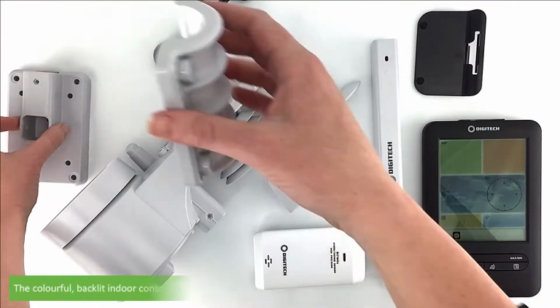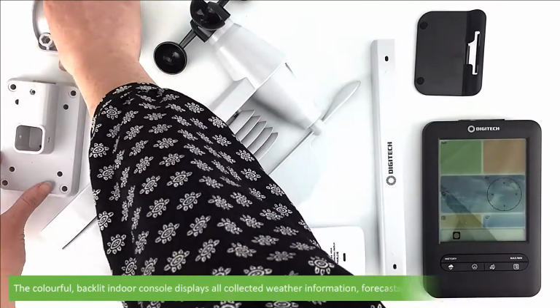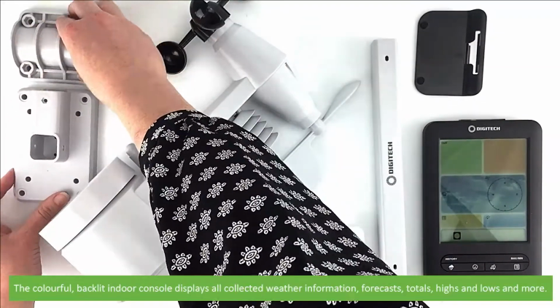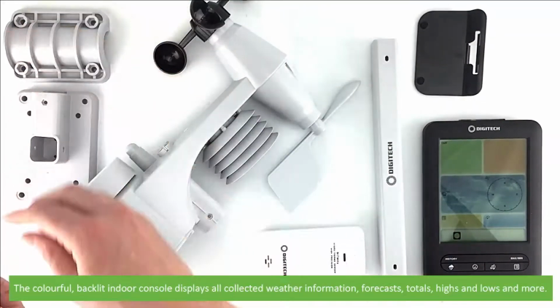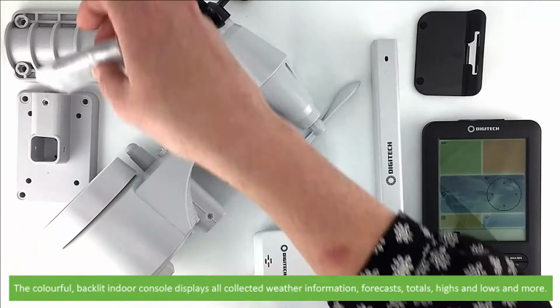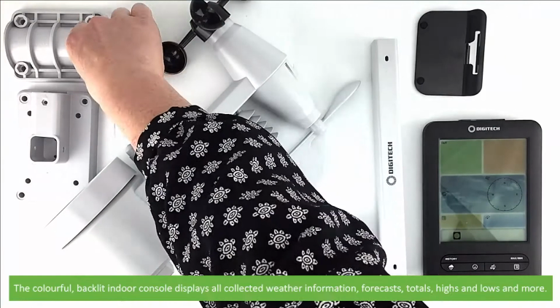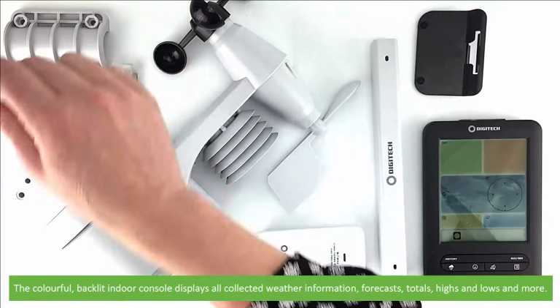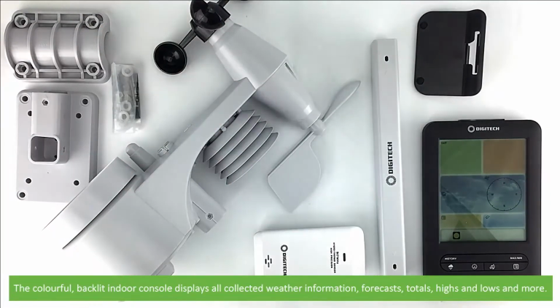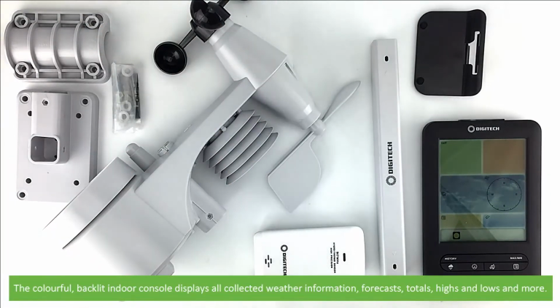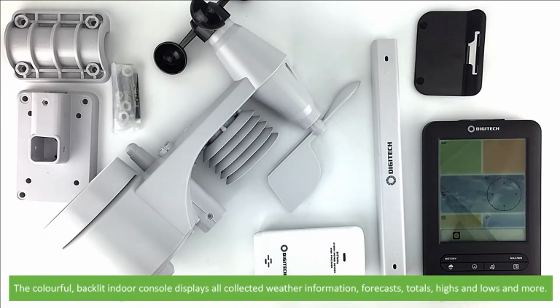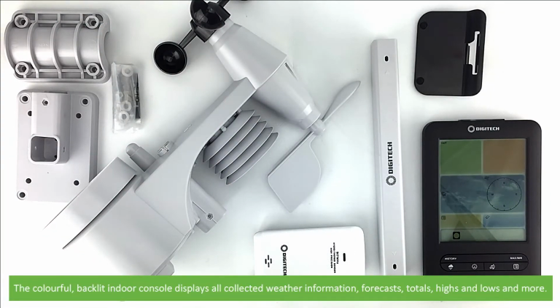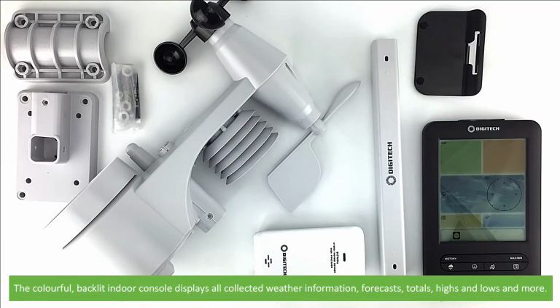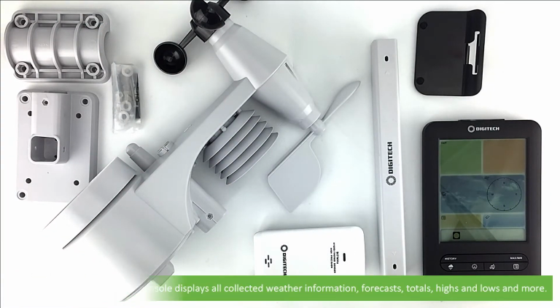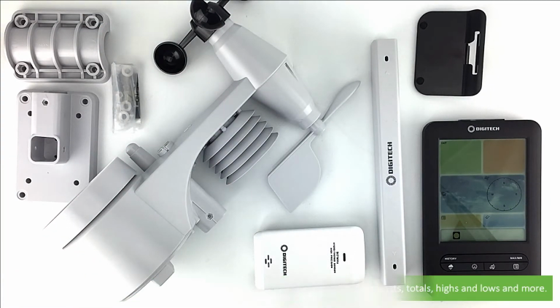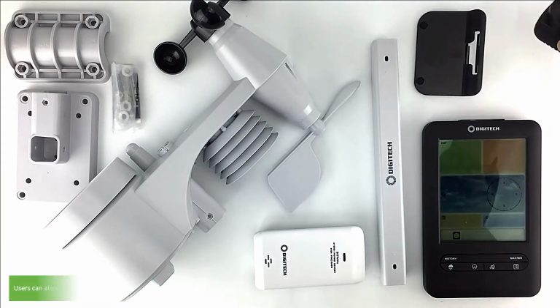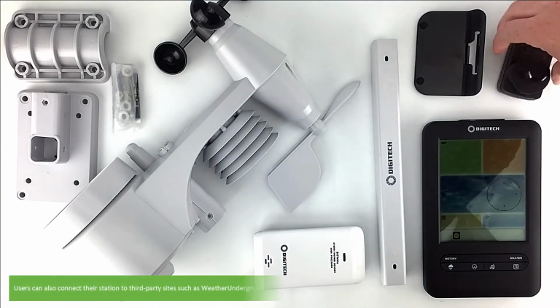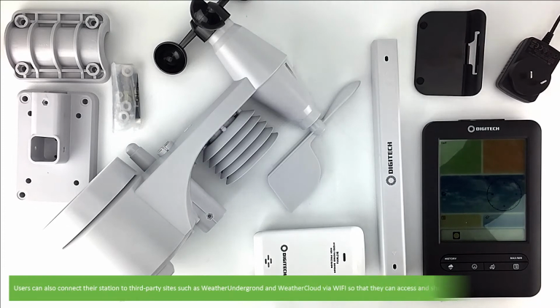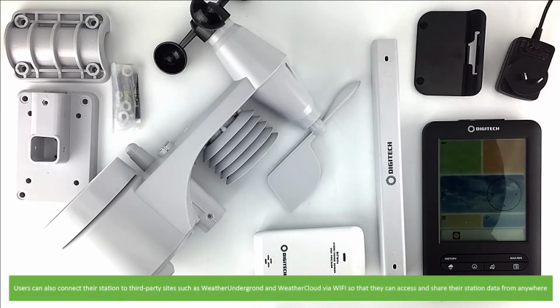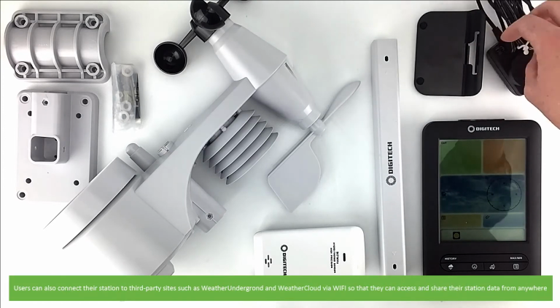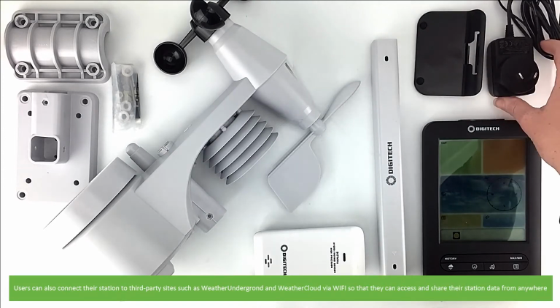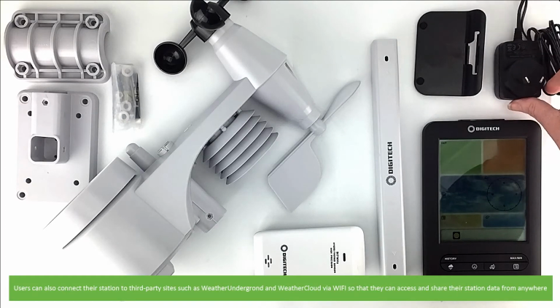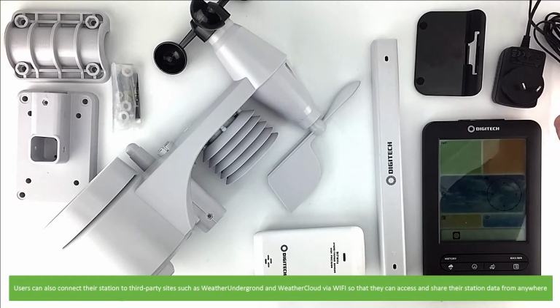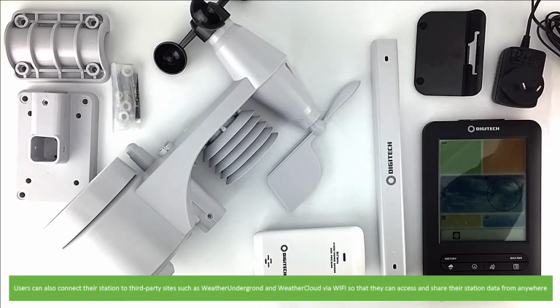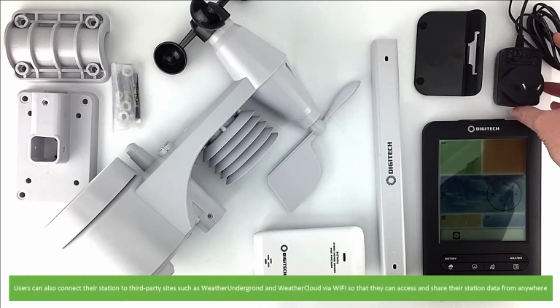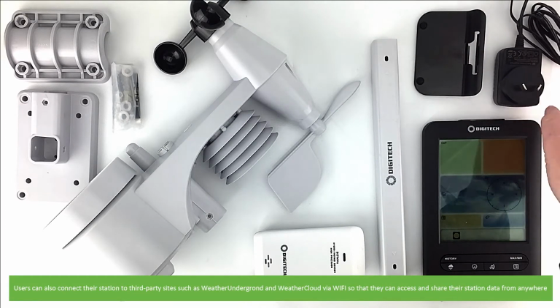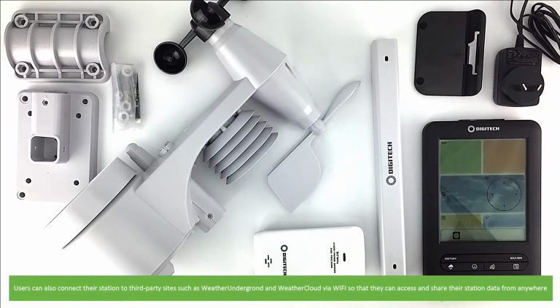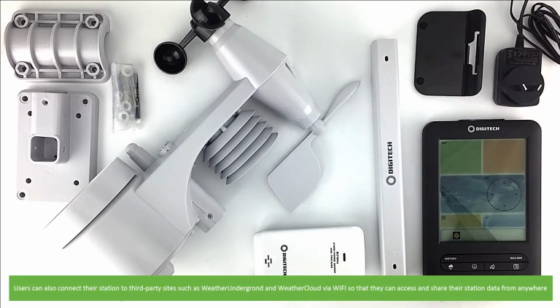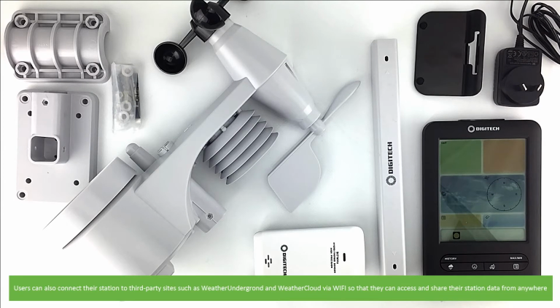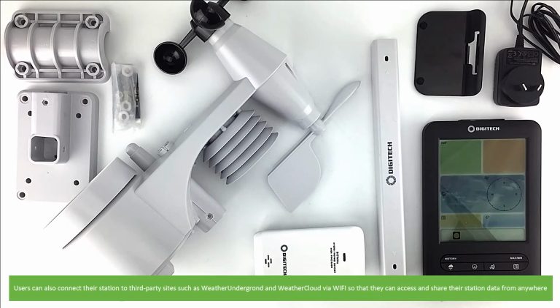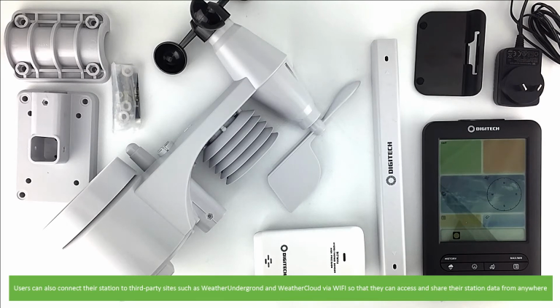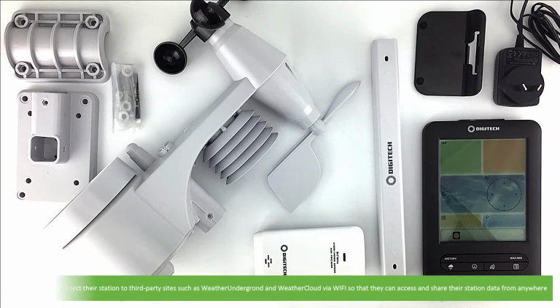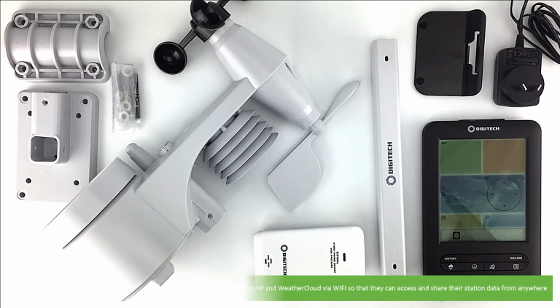The colourful backlit indoor console displays all collected weather information, forecasts, totals, highs and lows and more. Users can also connect their station to third-party sites such as Weather Underground and Weather Cloud via Wi-Fi so that they can access and share their station data from anywhere.